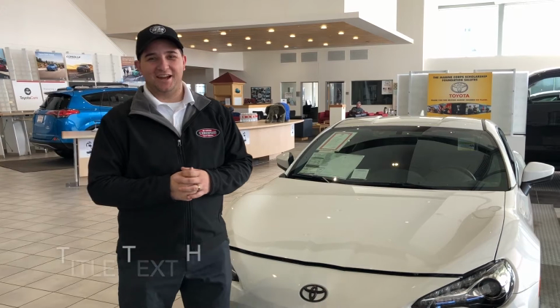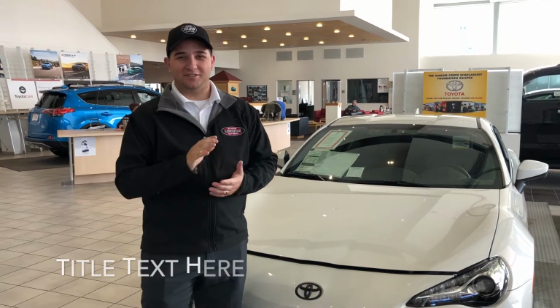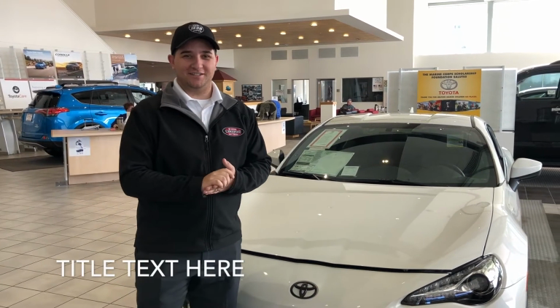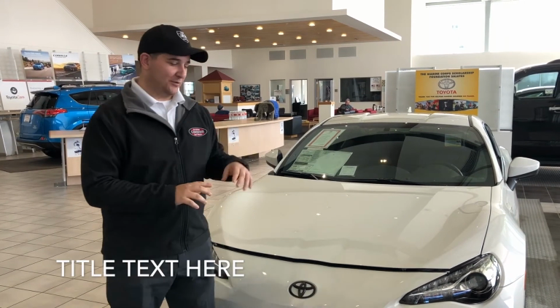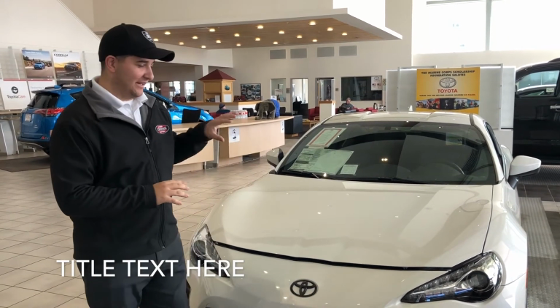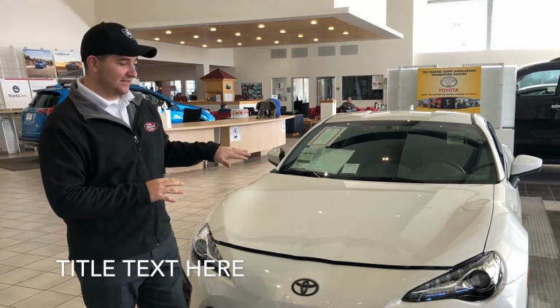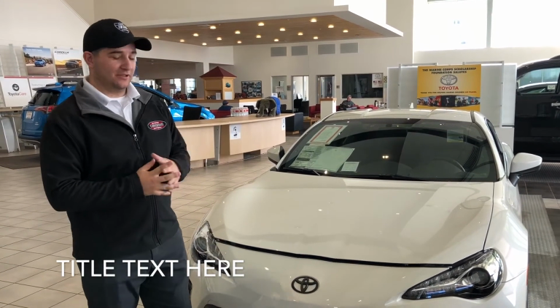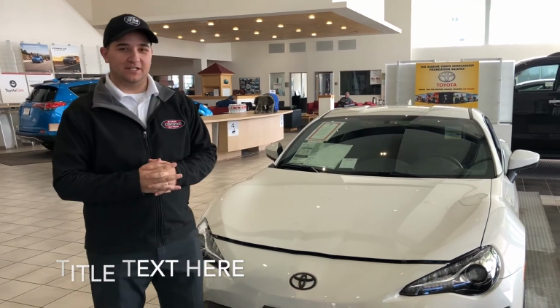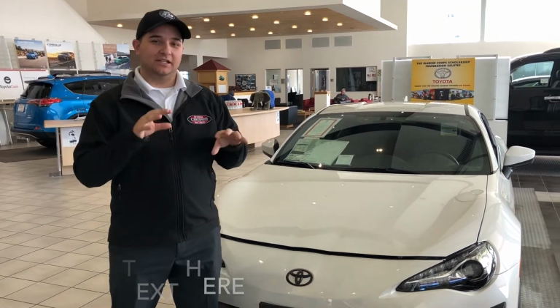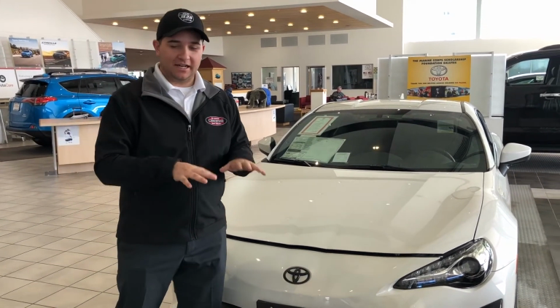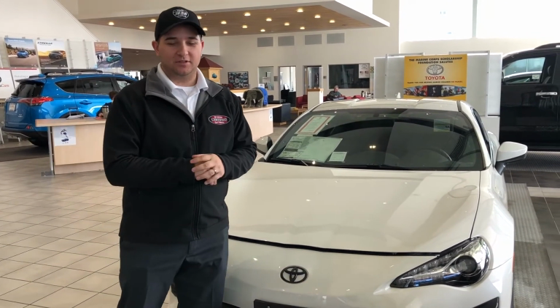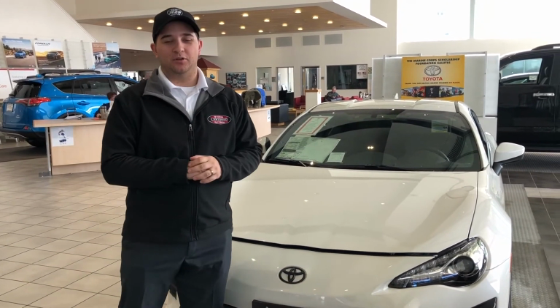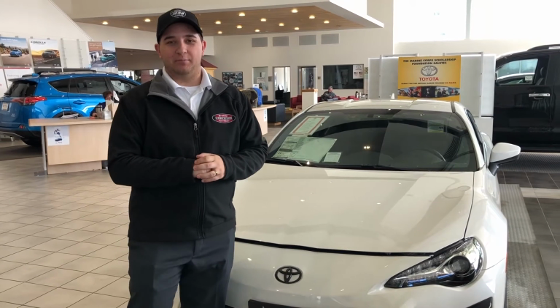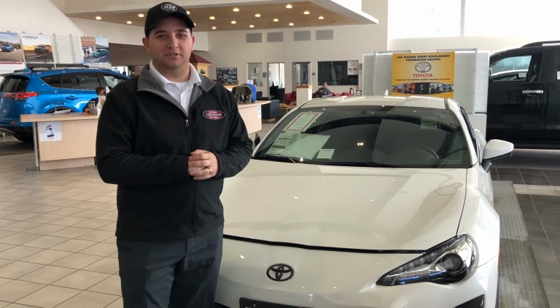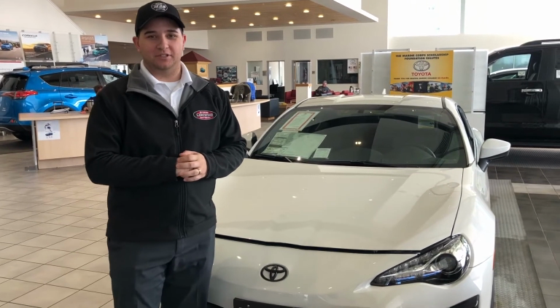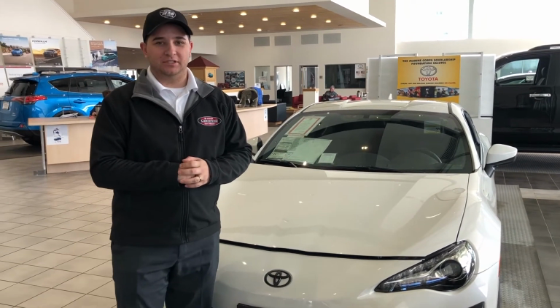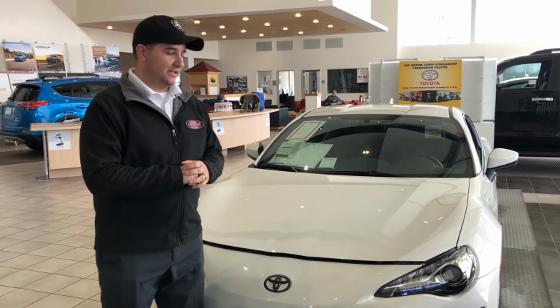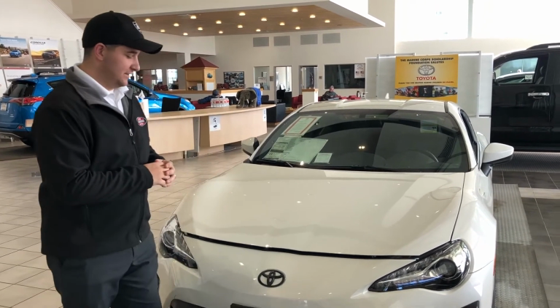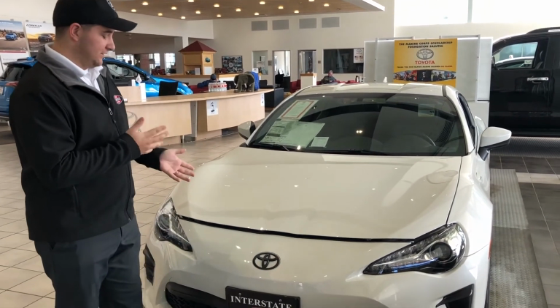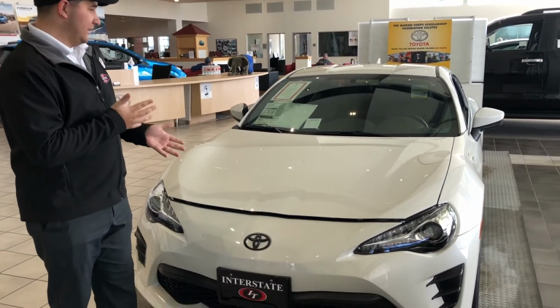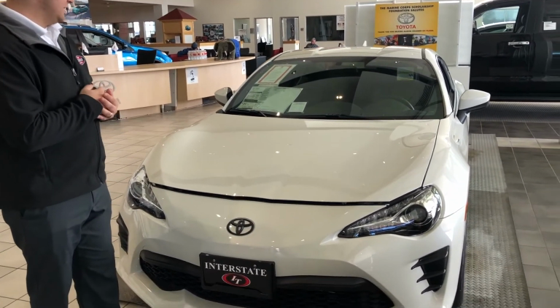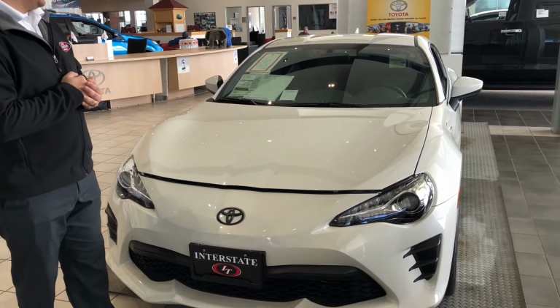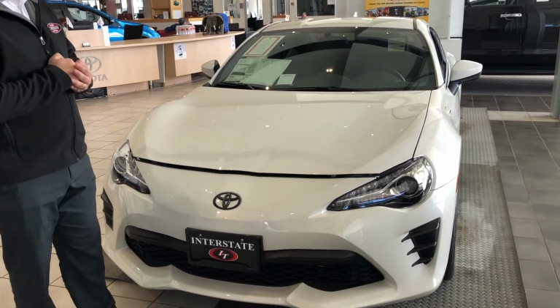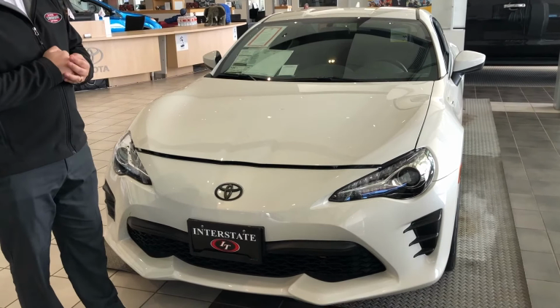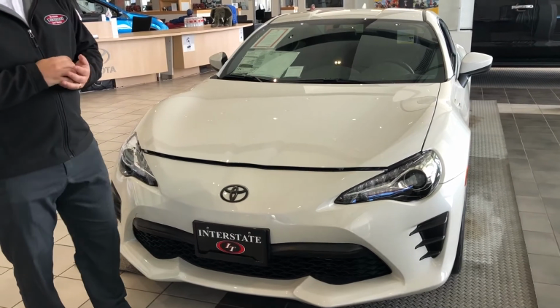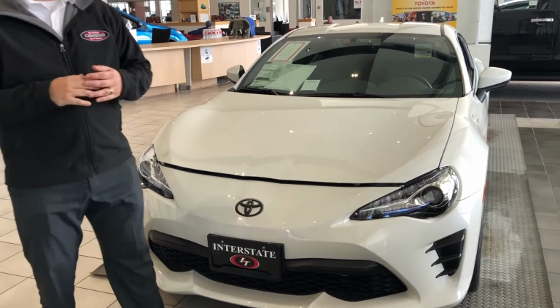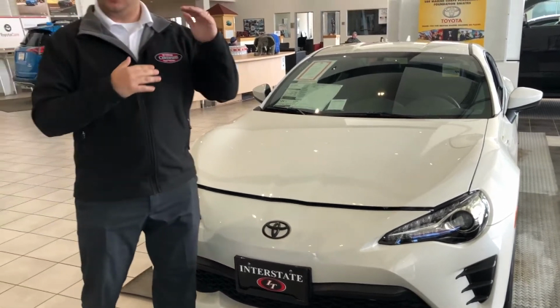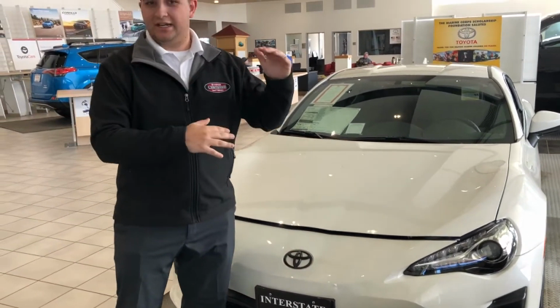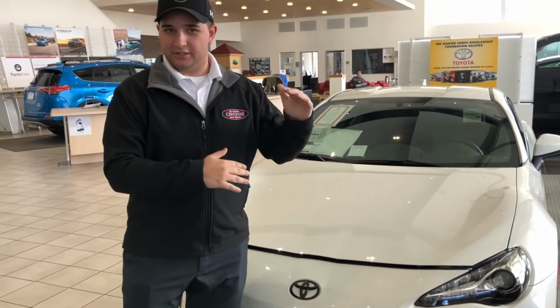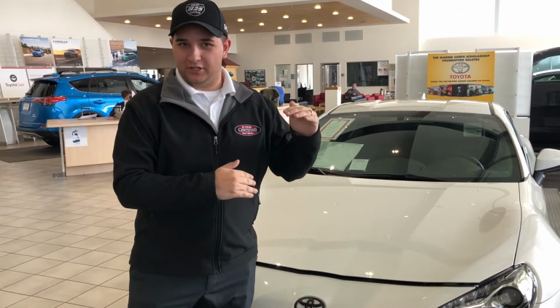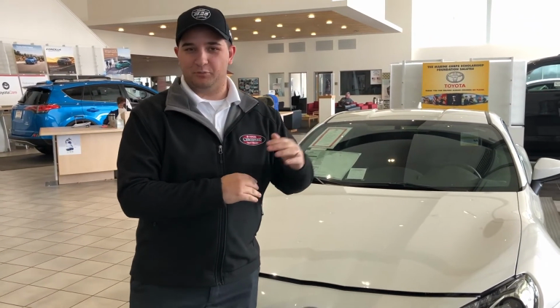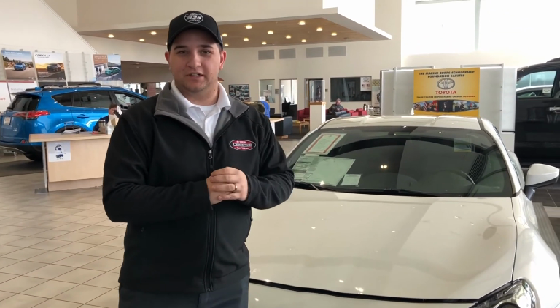Hi everybody, Josiah. This is our Toyota 86 that we have customized in-house with our Stapp I-25 shop. This is the Toyota 86. It has a gigantic list of custom upgrades on it.